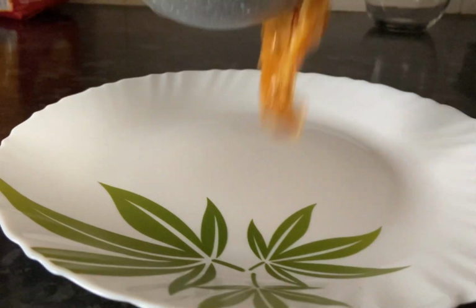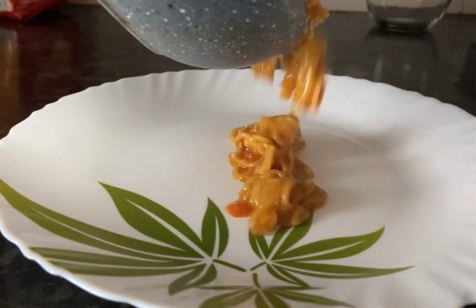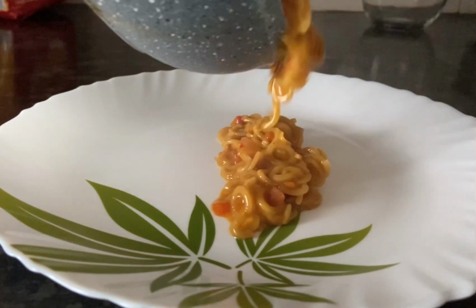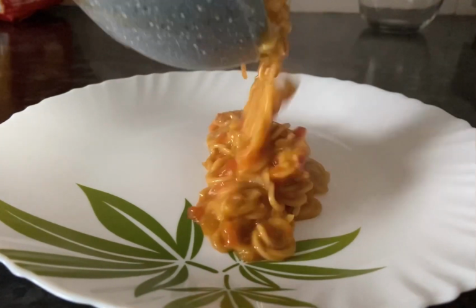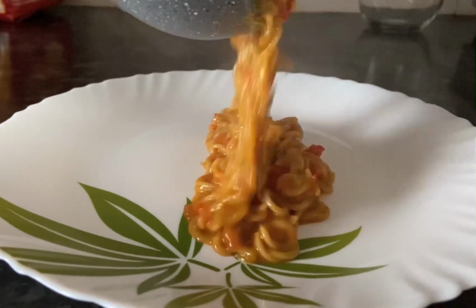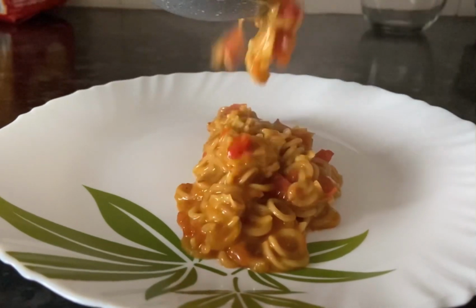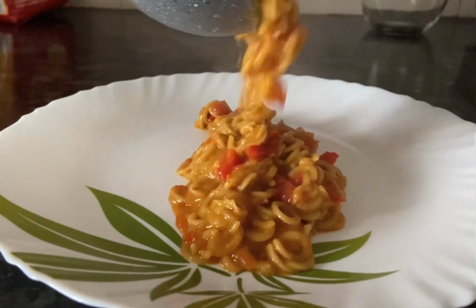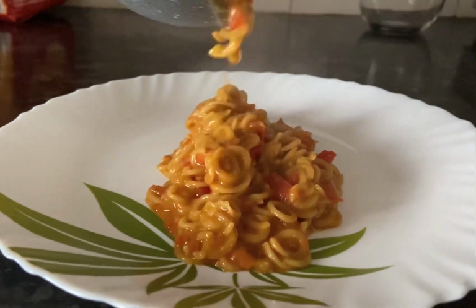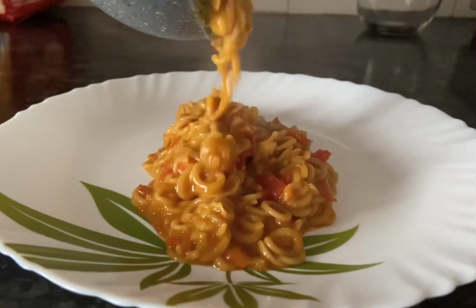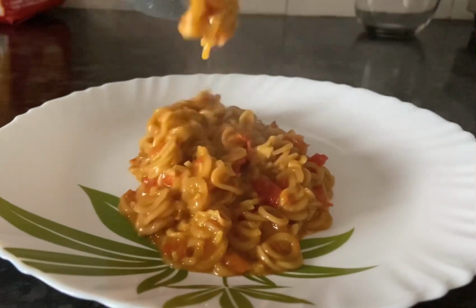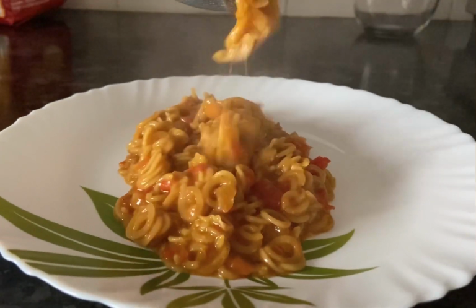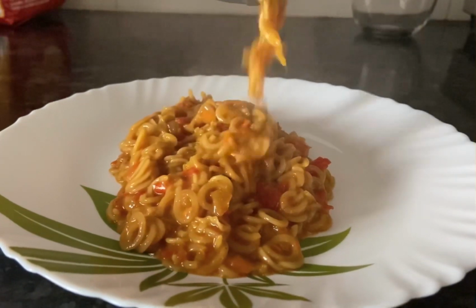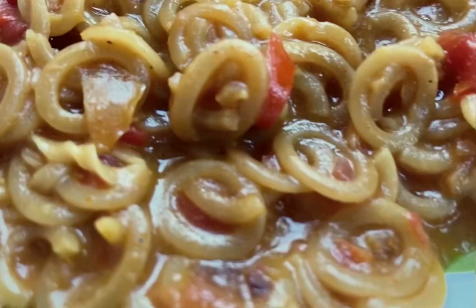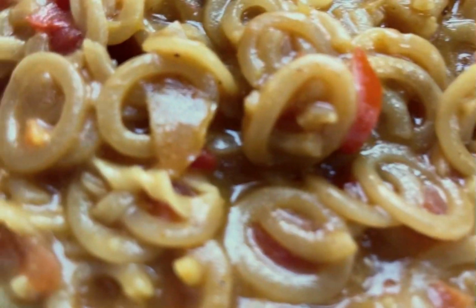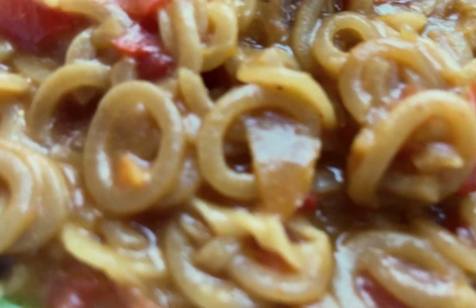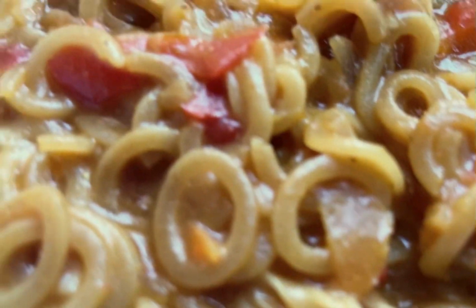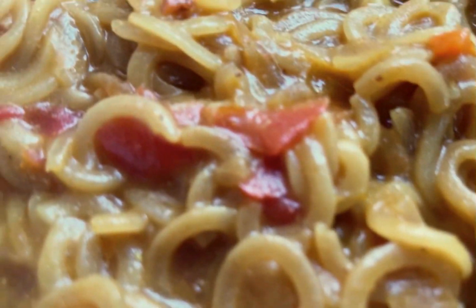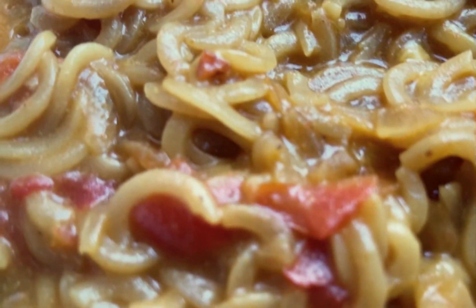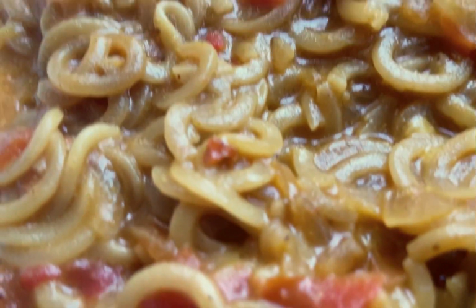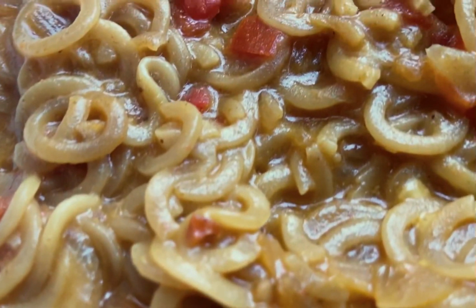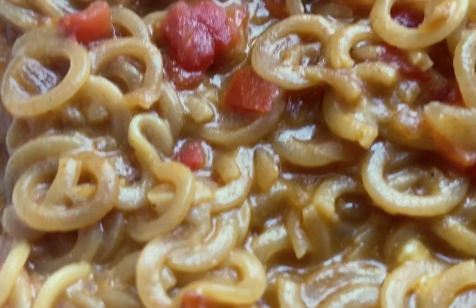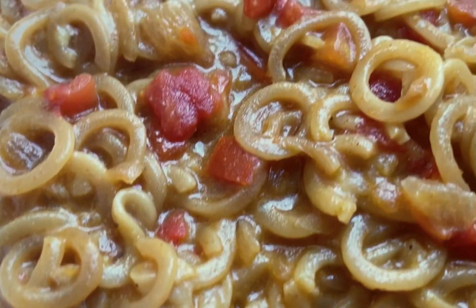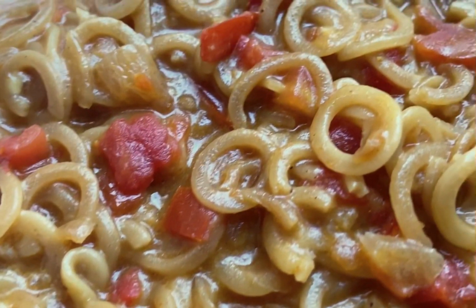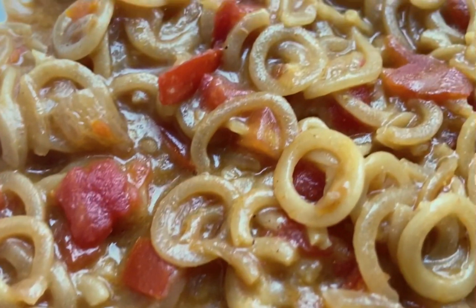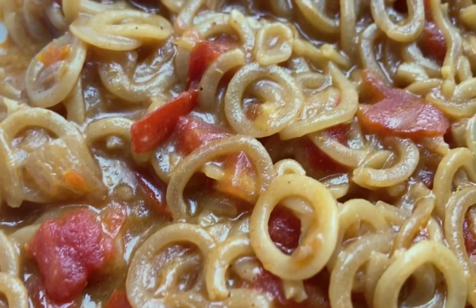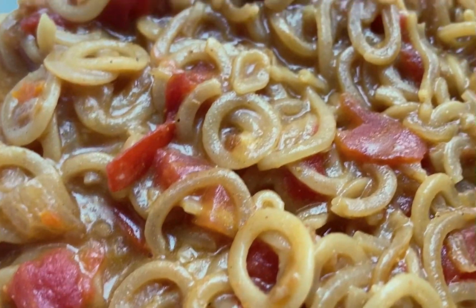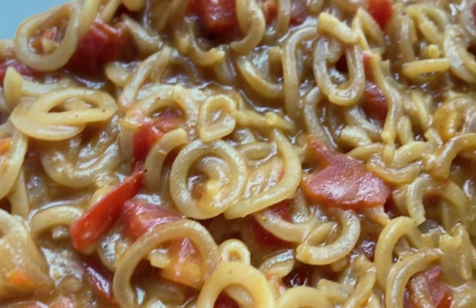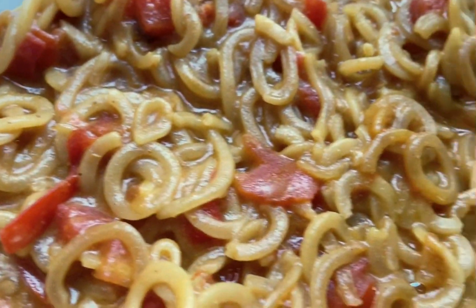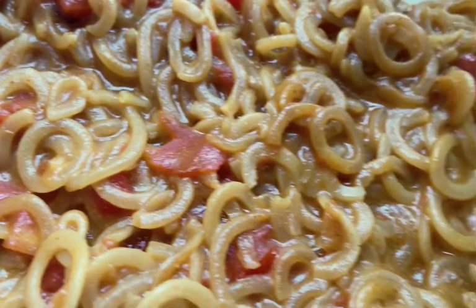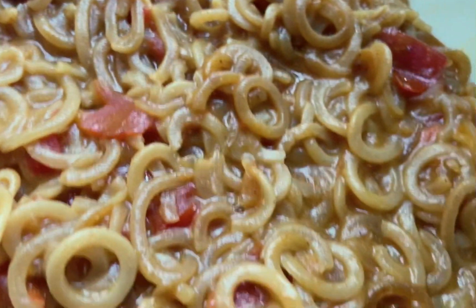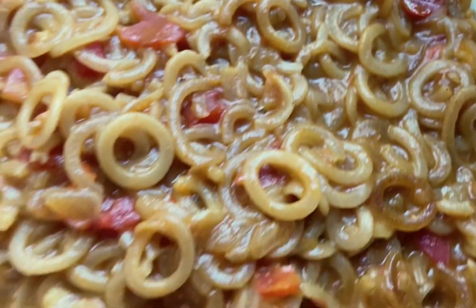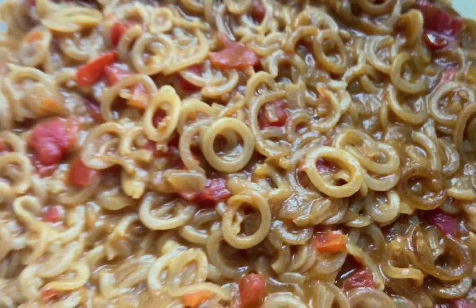Hello everyone, today's video is about the new launch by Saffola which is Saffola Oodles. It's quite different from the regular noodles we have, so let's see what the oodles are about.